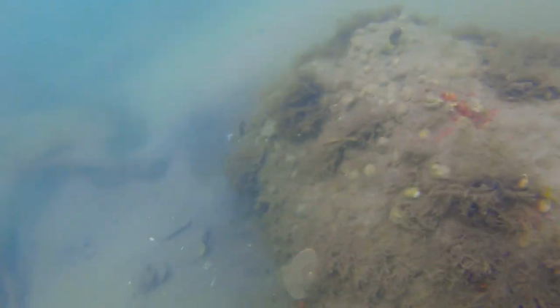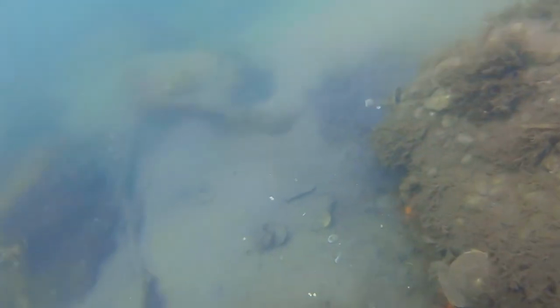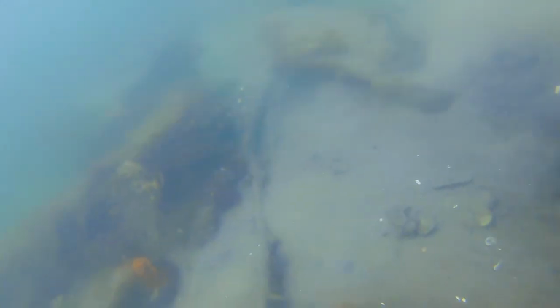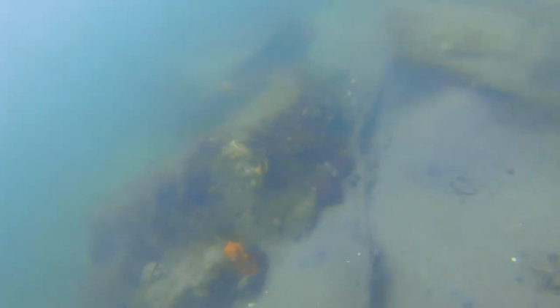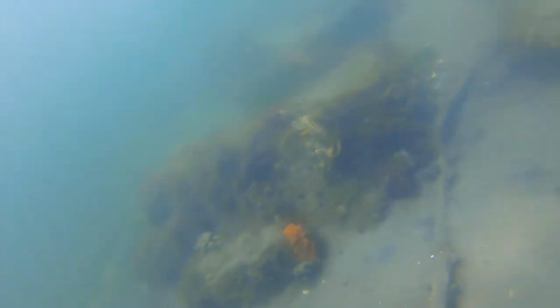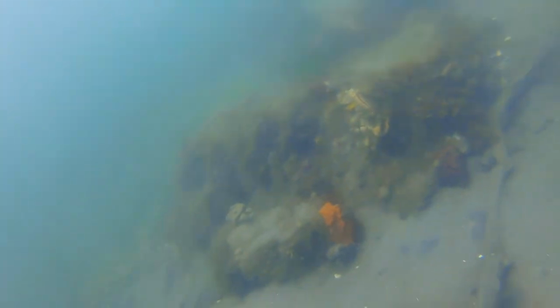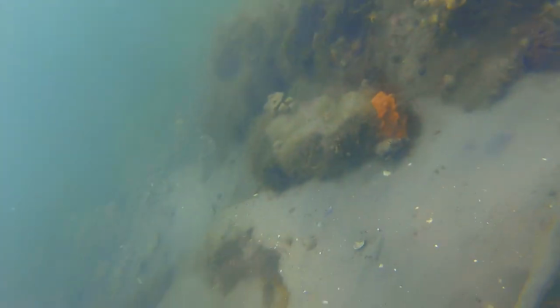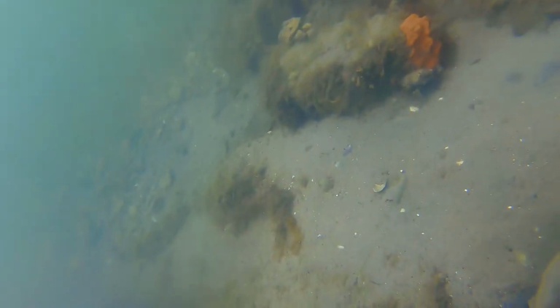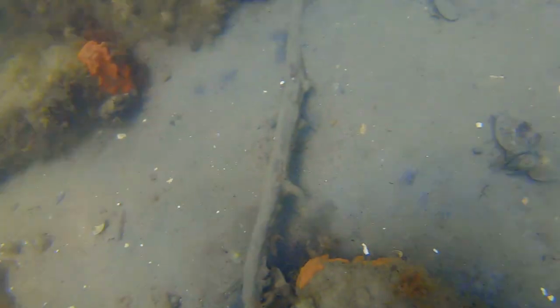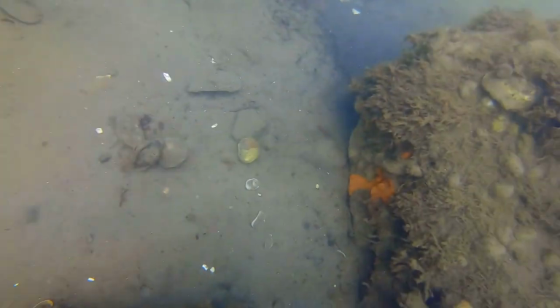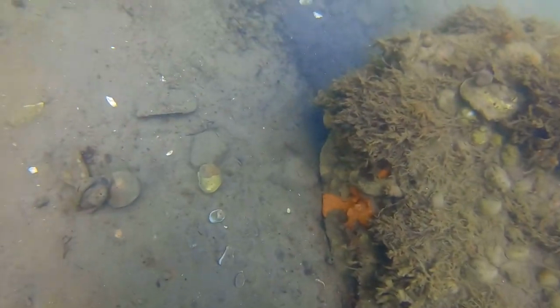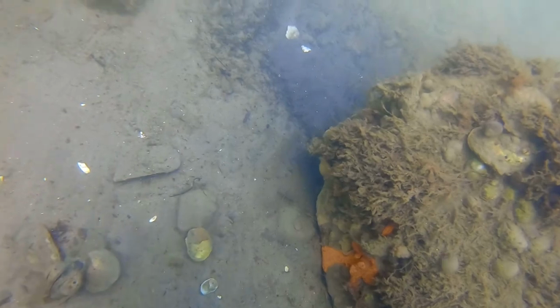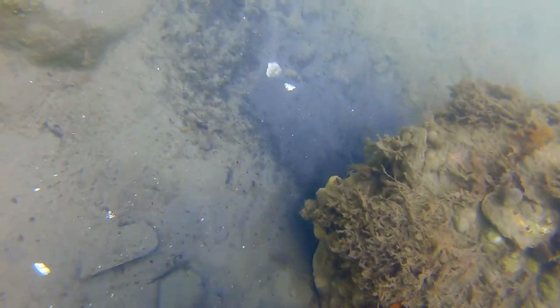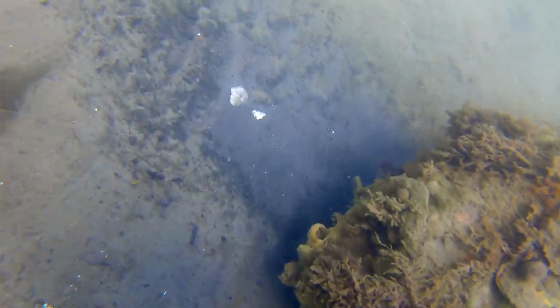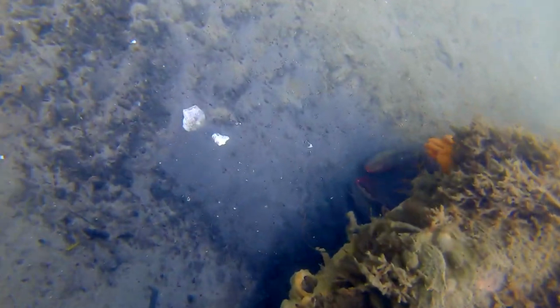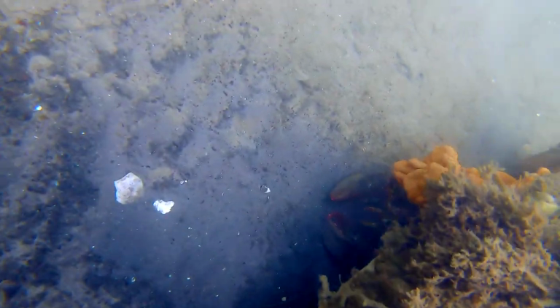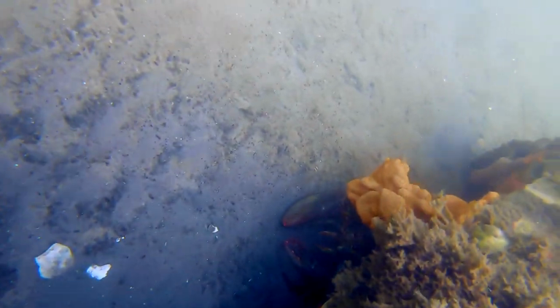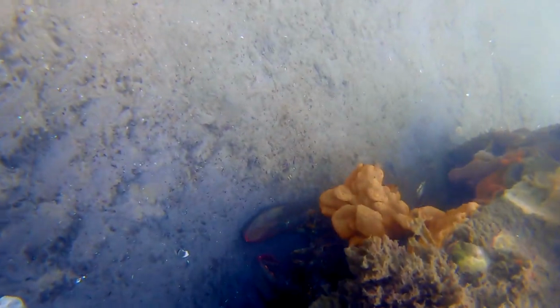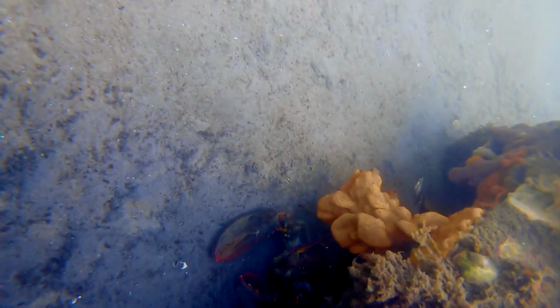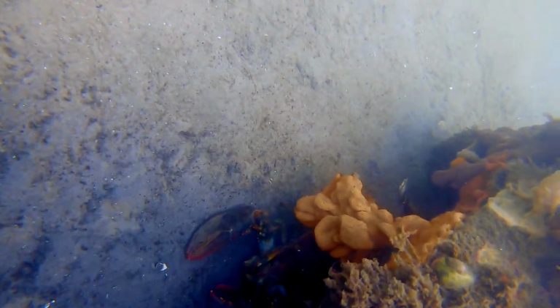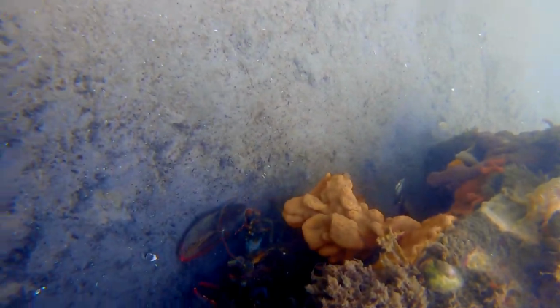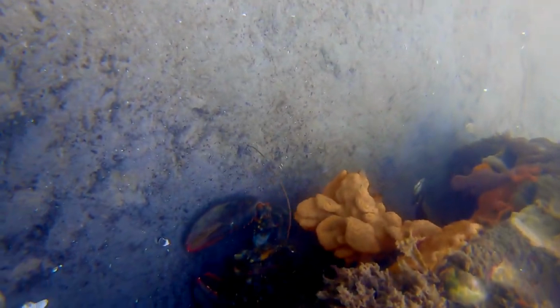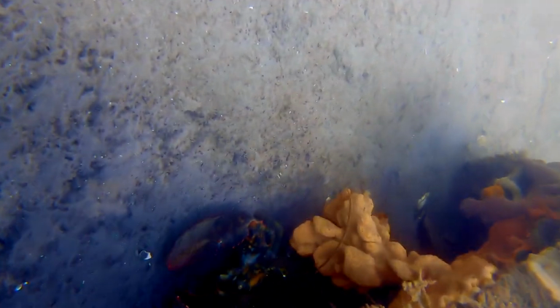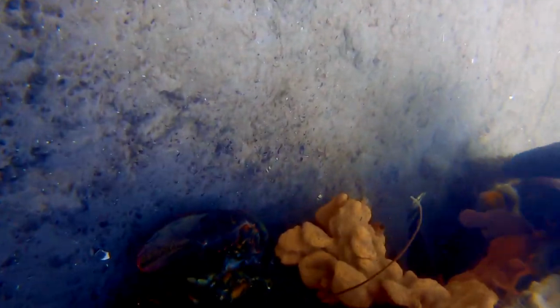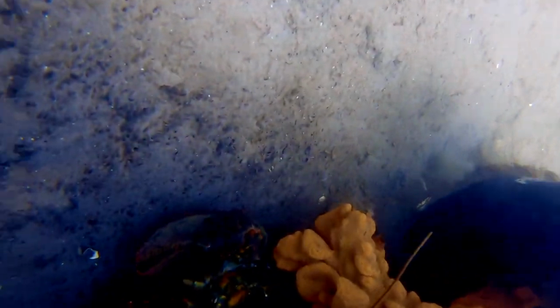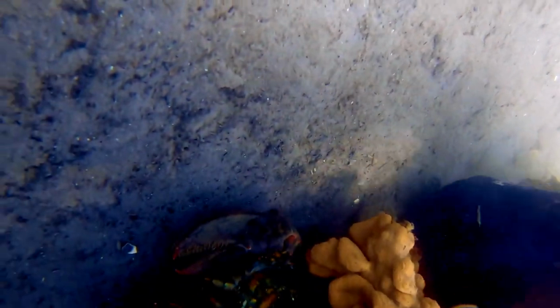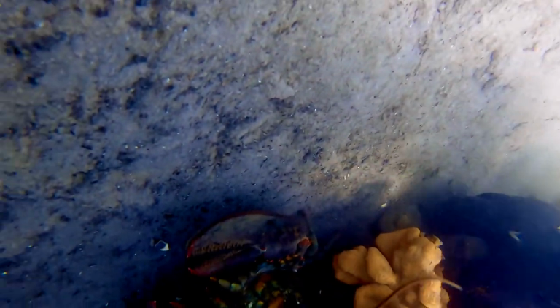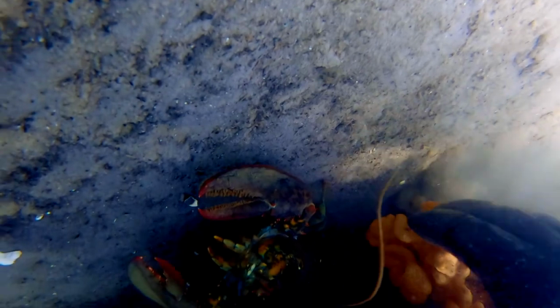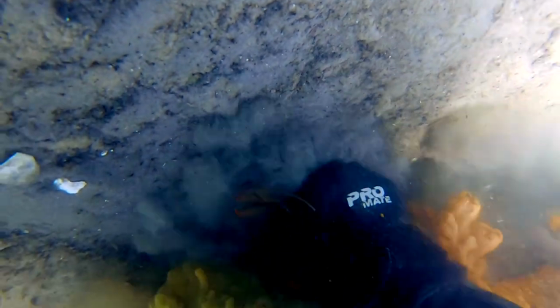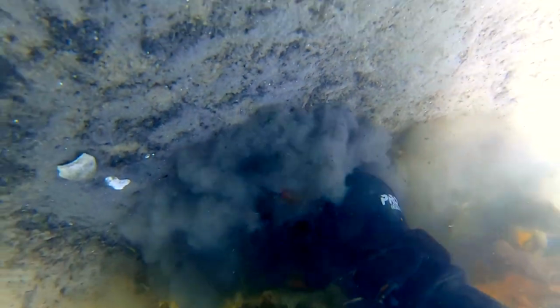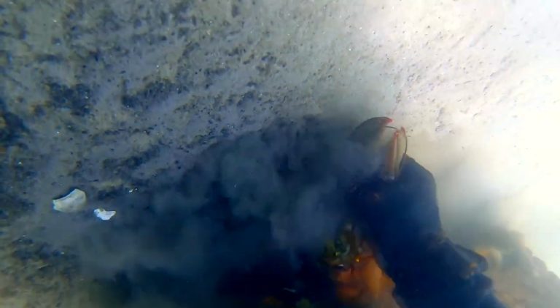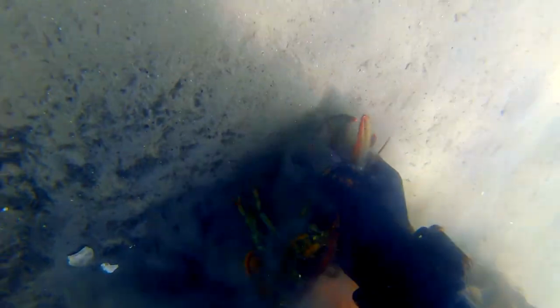This first lobster catch is a great example of a dug den catch, which is one of the easiest scenarios. Here you can clearly see disturbed sediment at the base of the boulder or around the shallow den the lobster created for shelter.